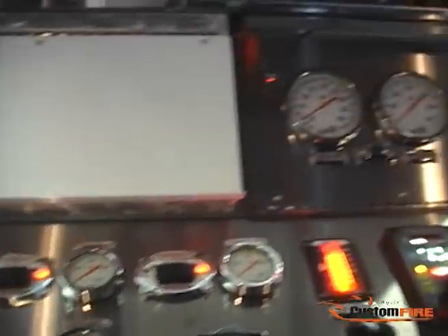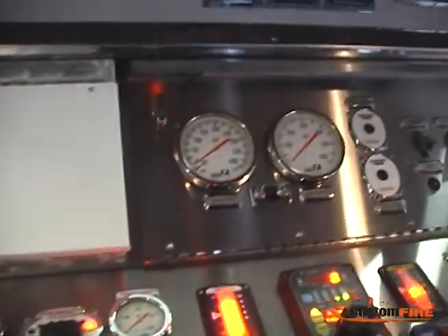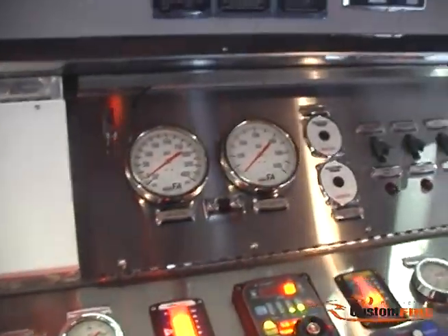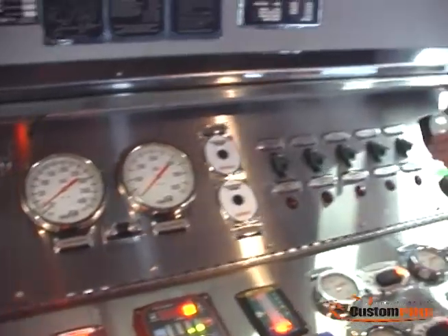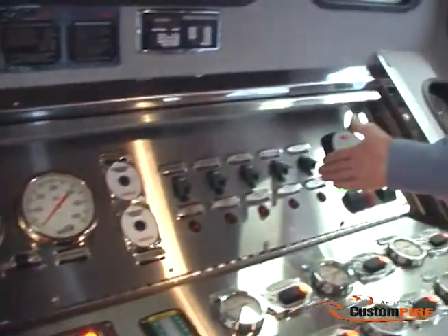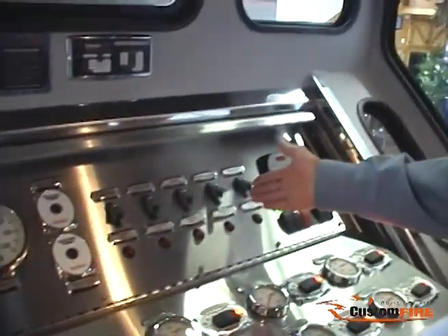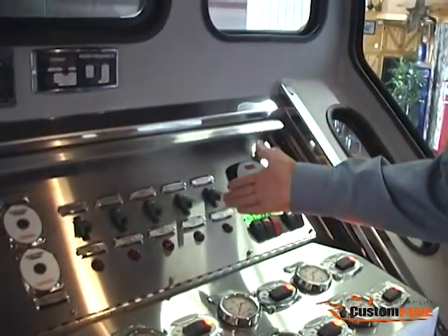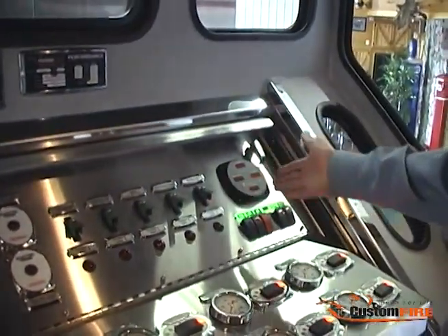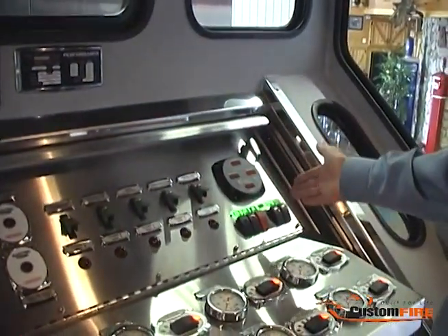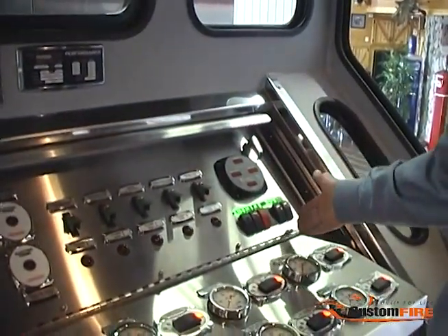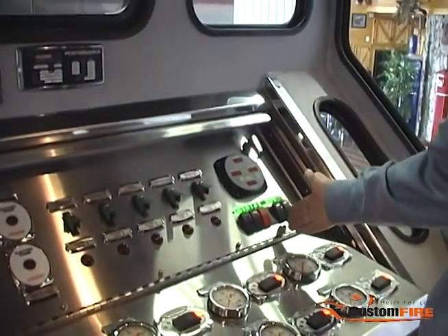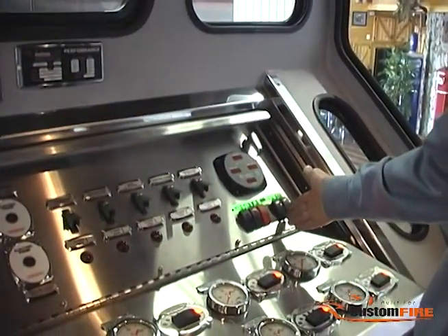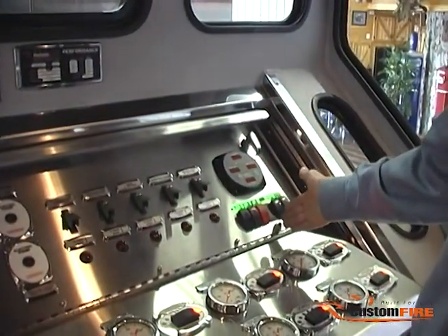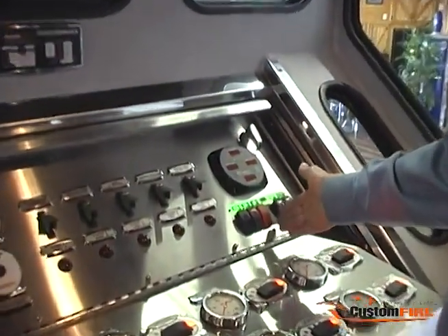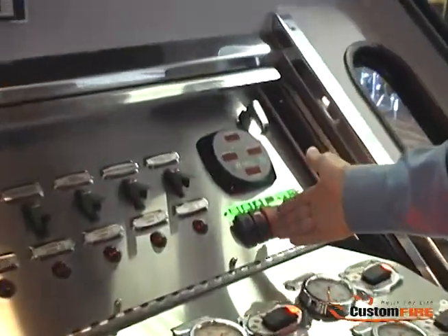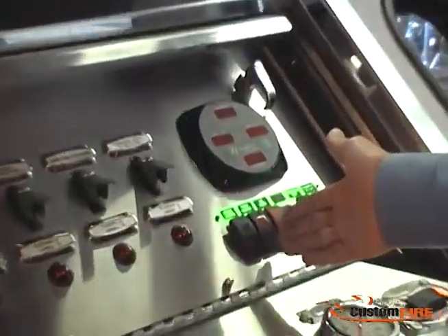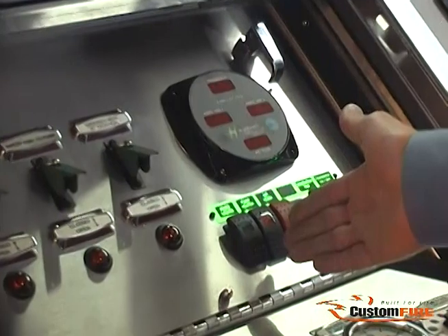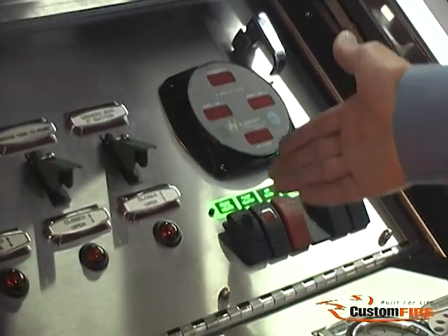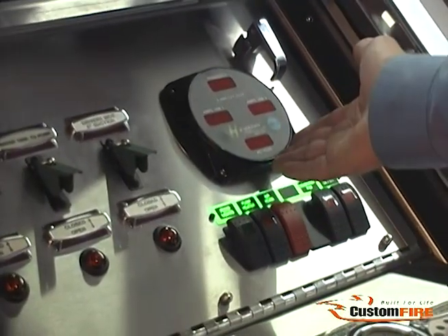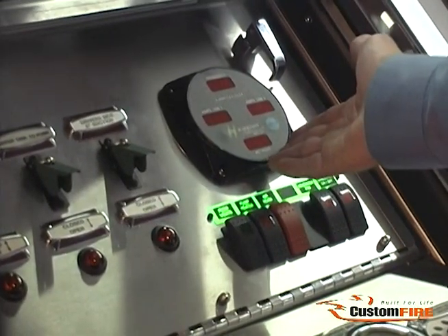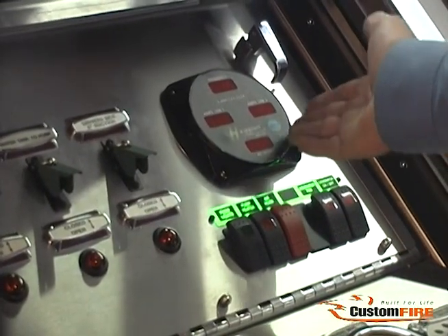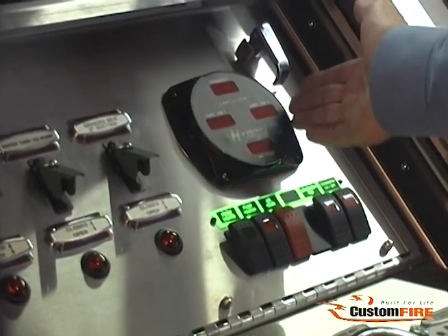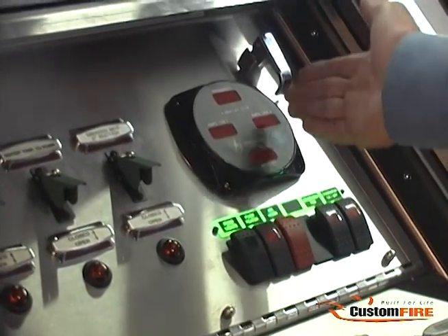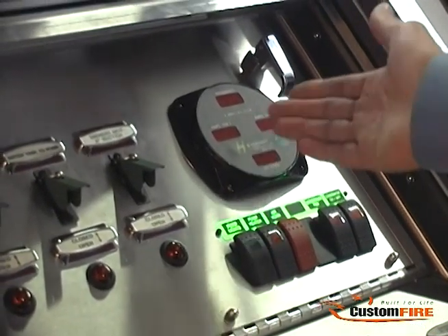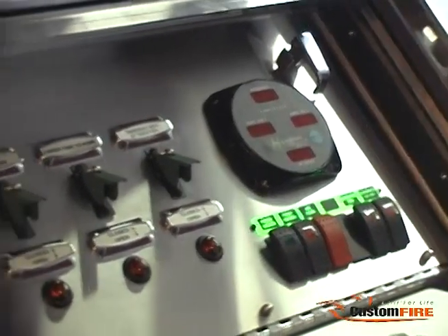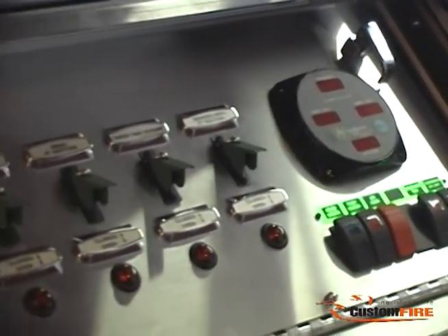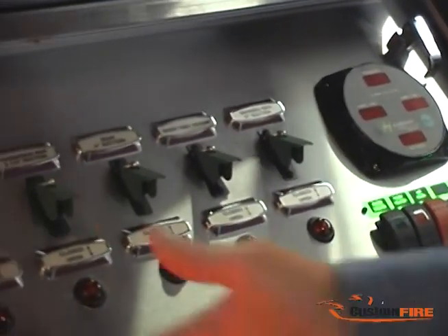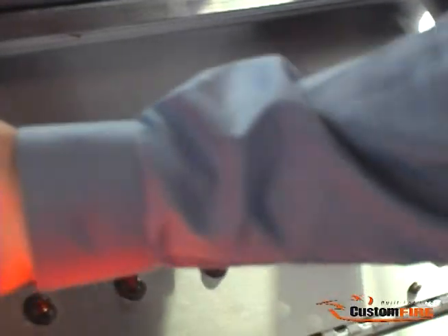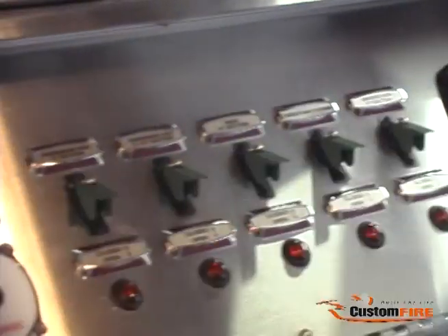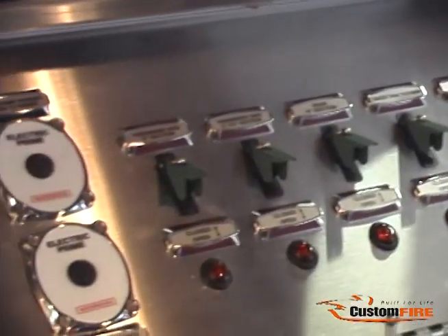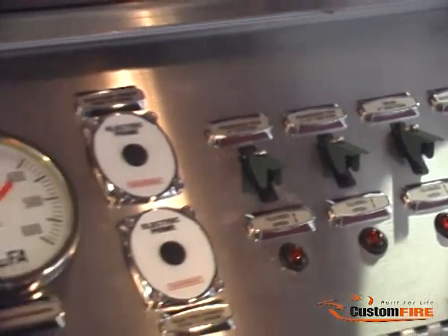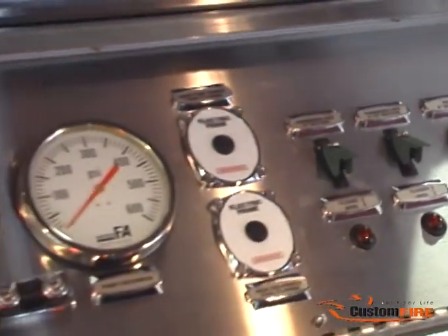We have air switches for the air-operated intakes, tank to pump, rocker switches for generator, air horn, pump heater, the Harrison generator control module, and the compound gauges.